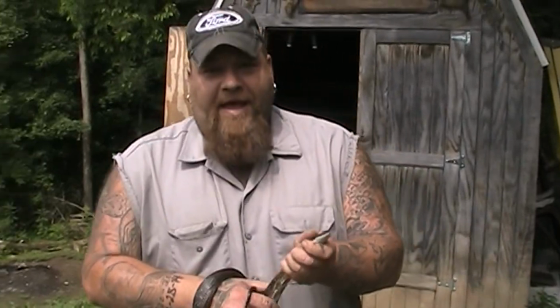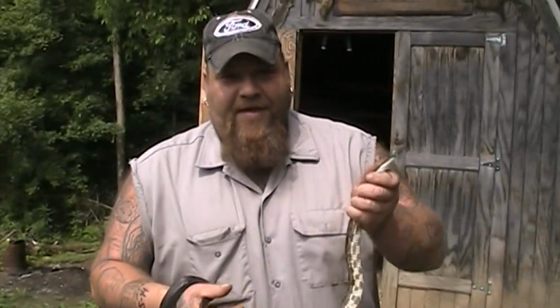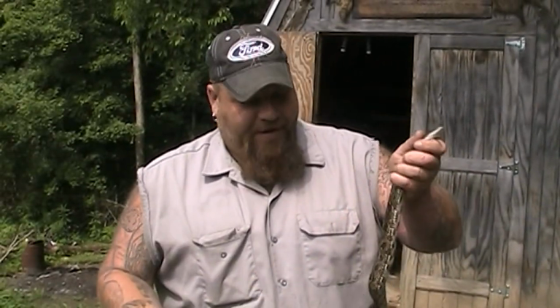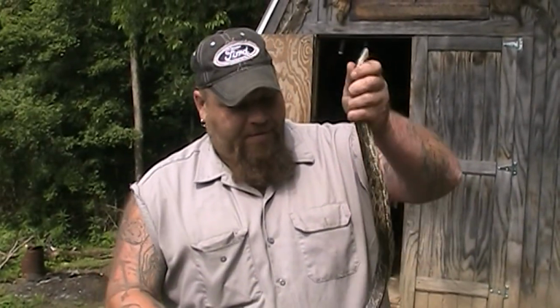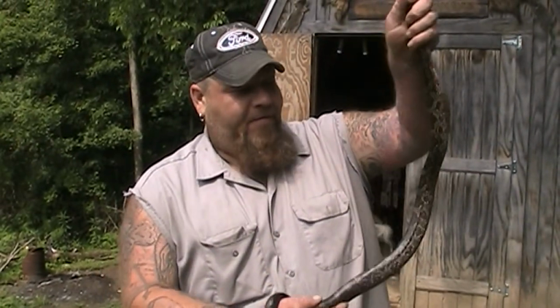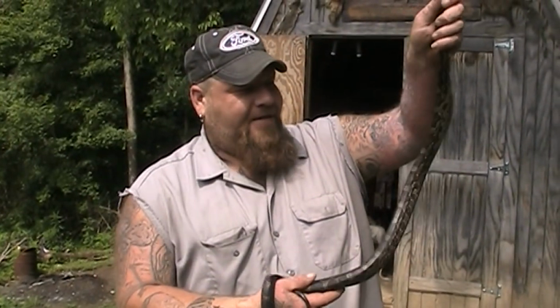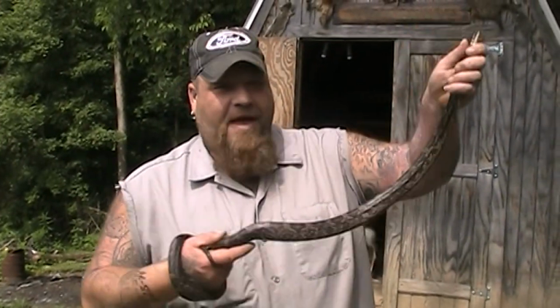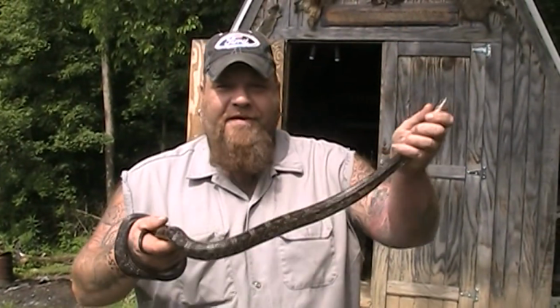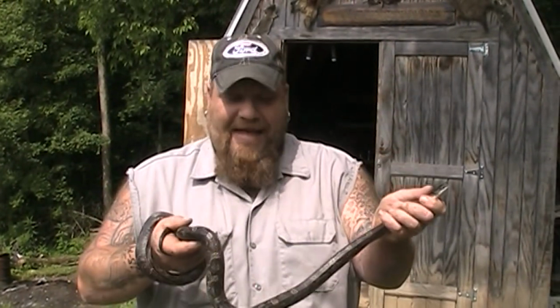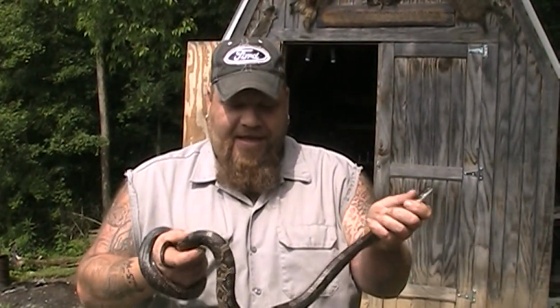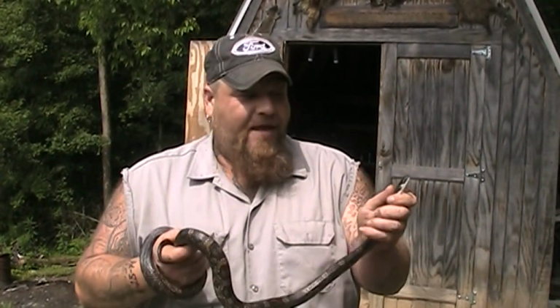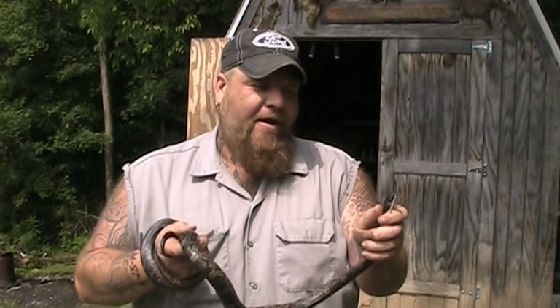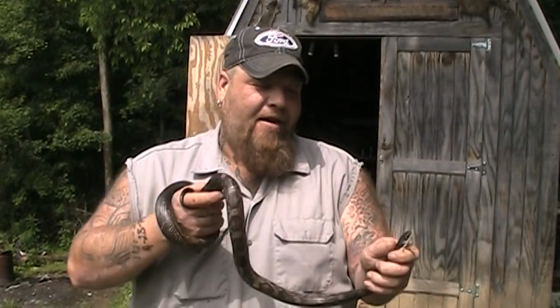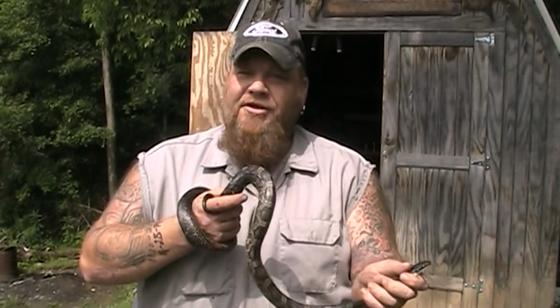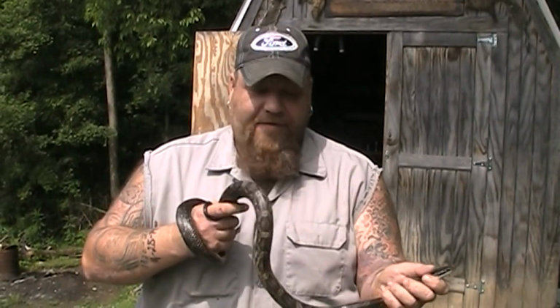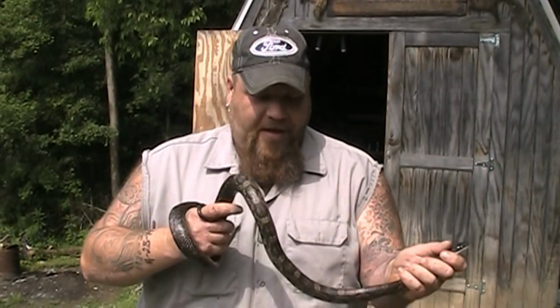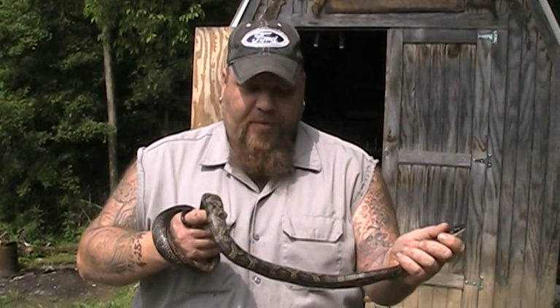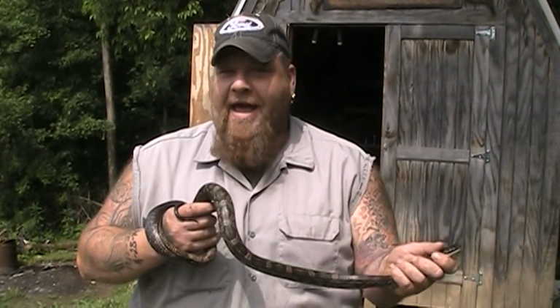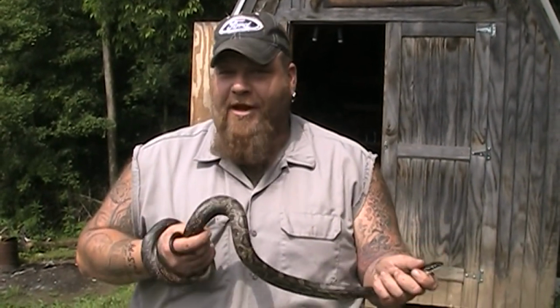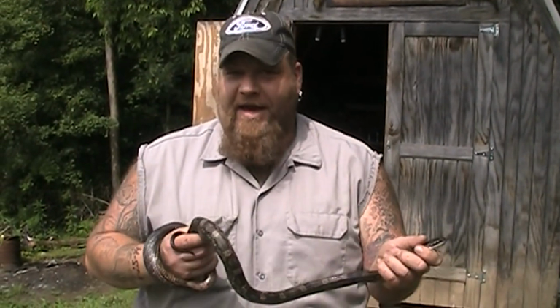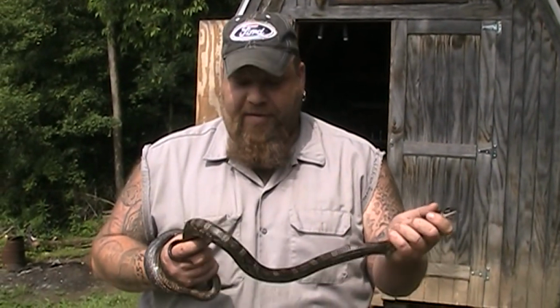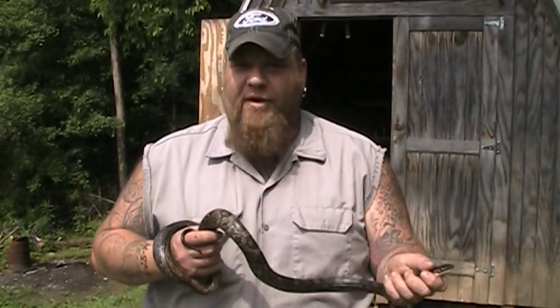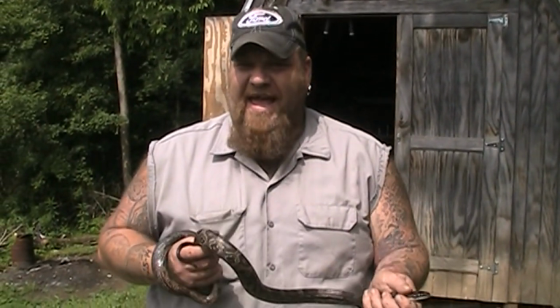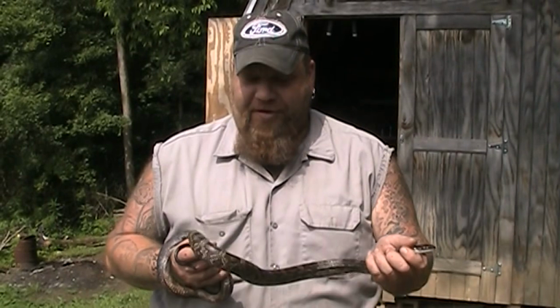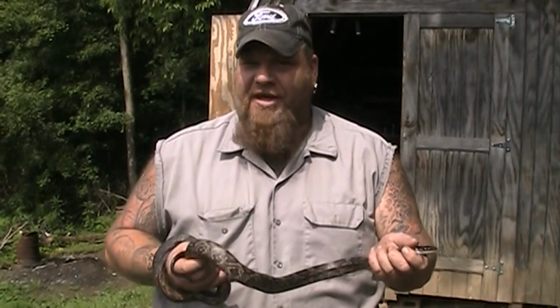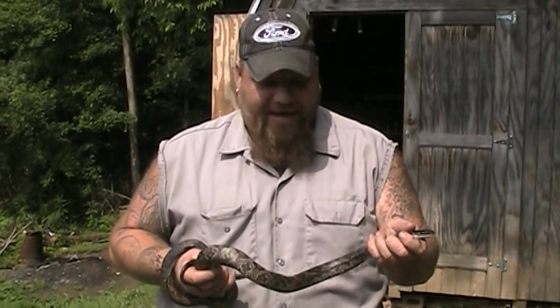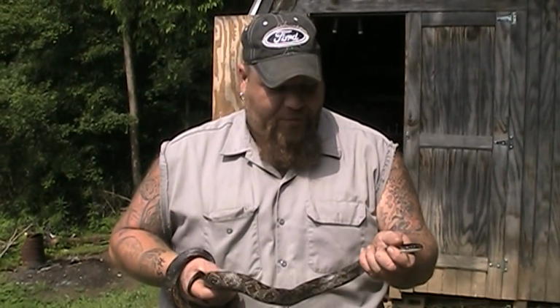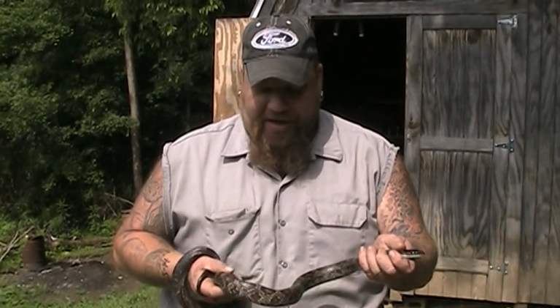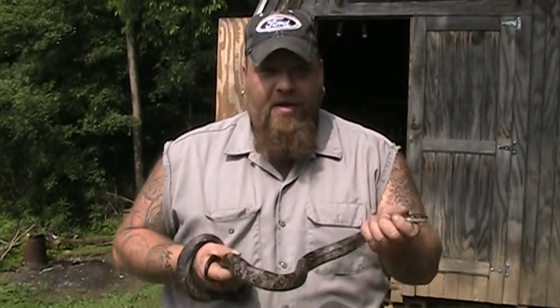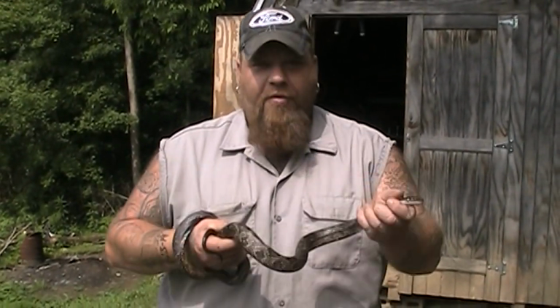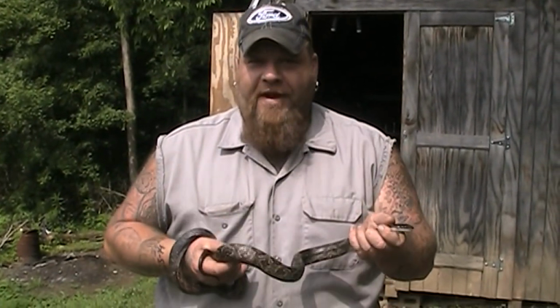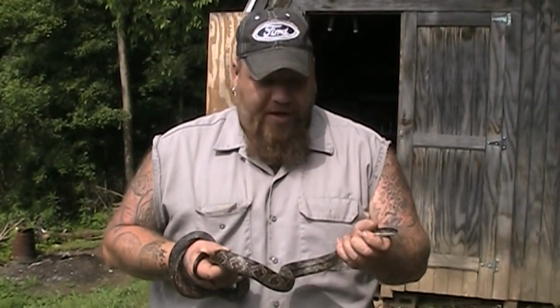Hey guys, GenoZero. We got us — I do believe this is a black snake. We caught him down here by the chicken house. We can't have him near the chicken house because we don't want him to get to the eggs or the baby chicks or any of that kind of stuff. So we're going to put him over on the other side of the property here.